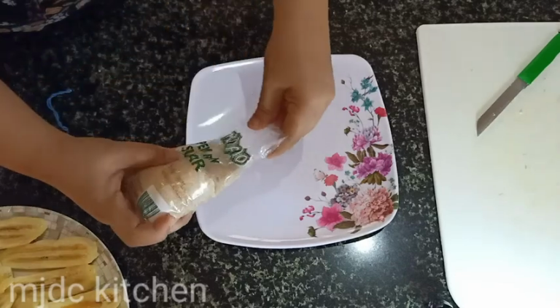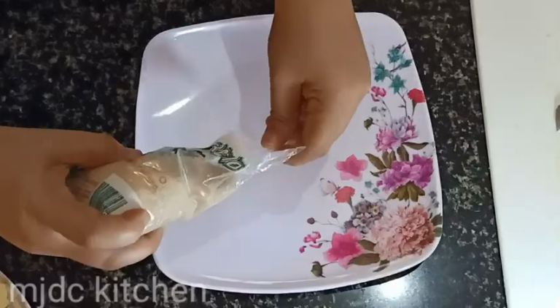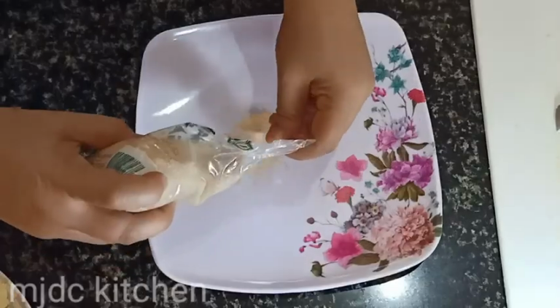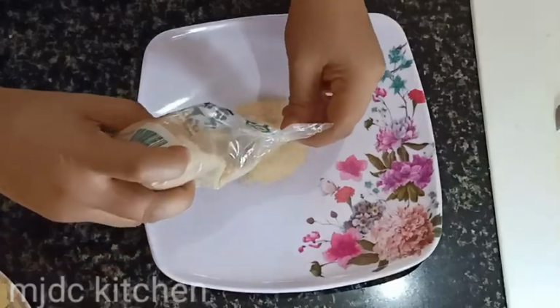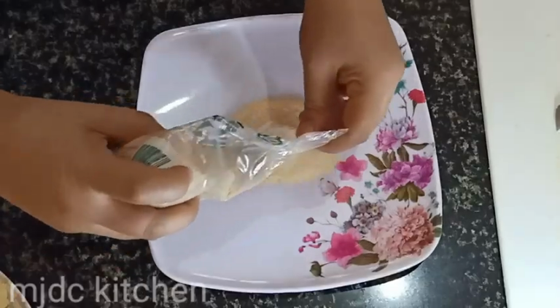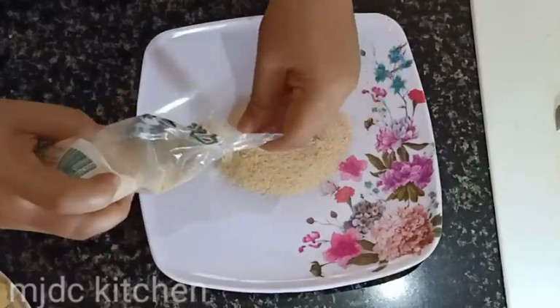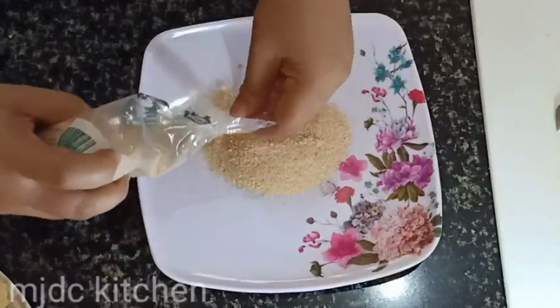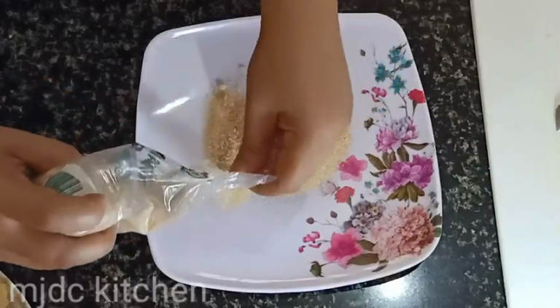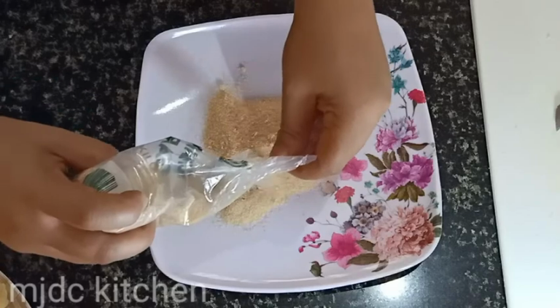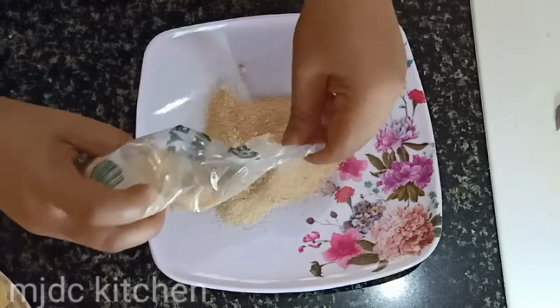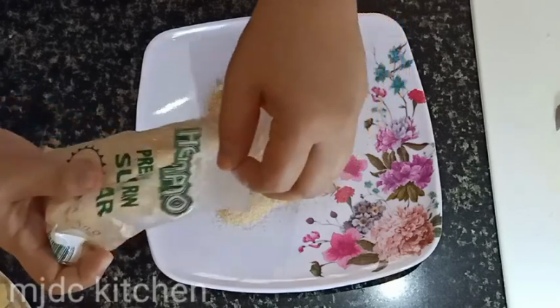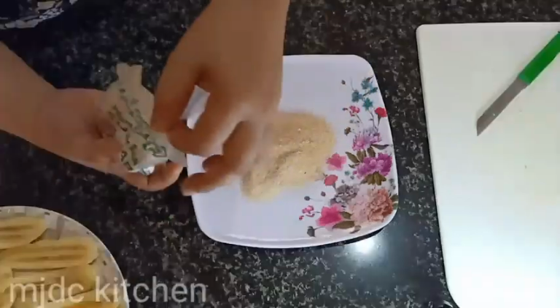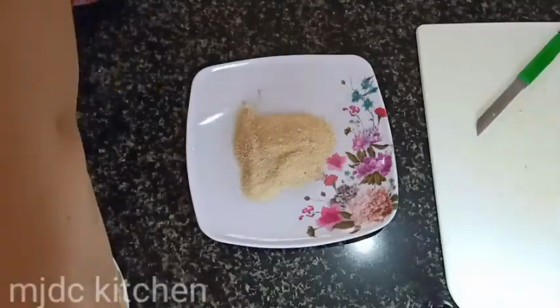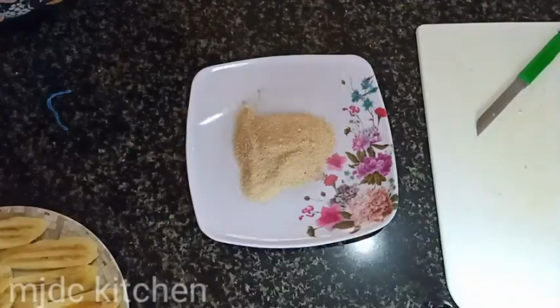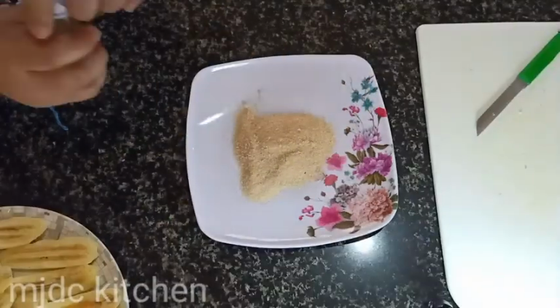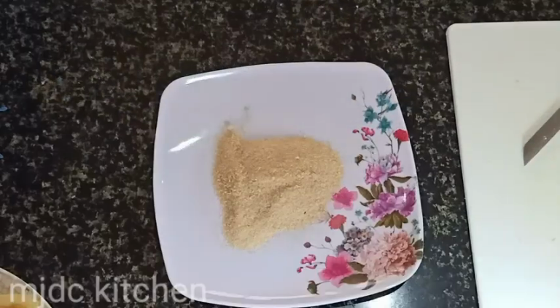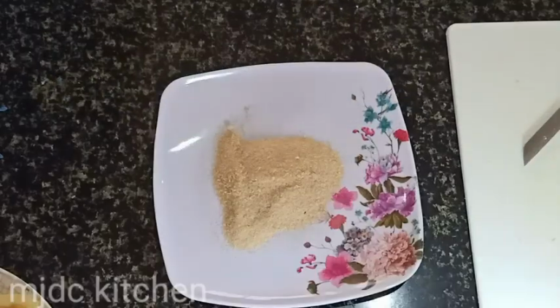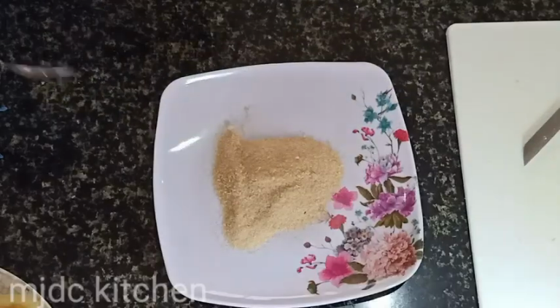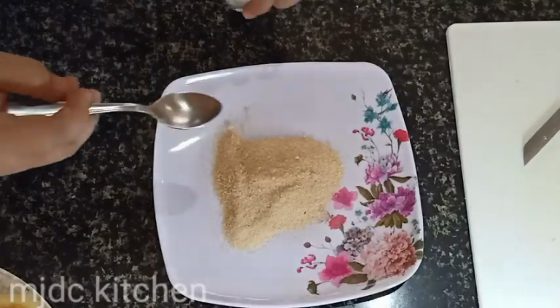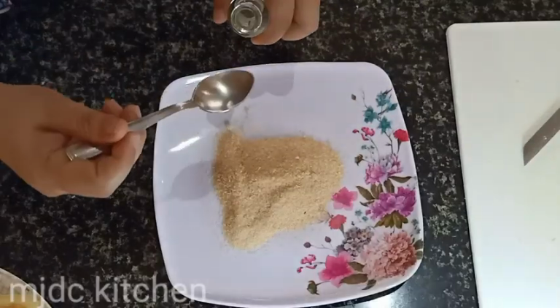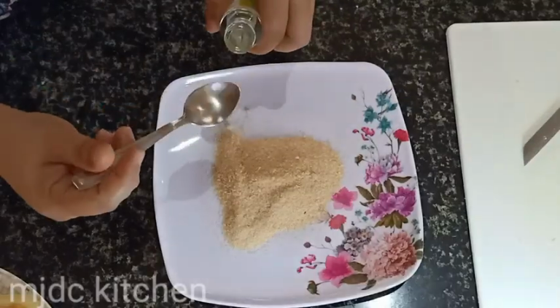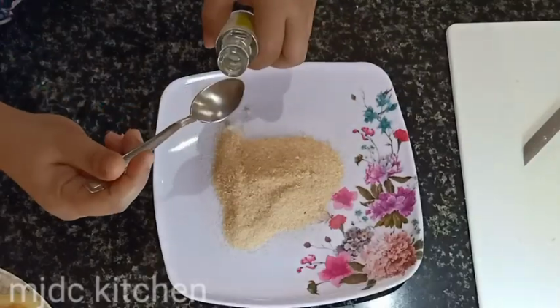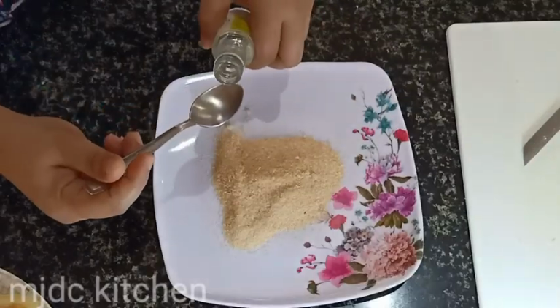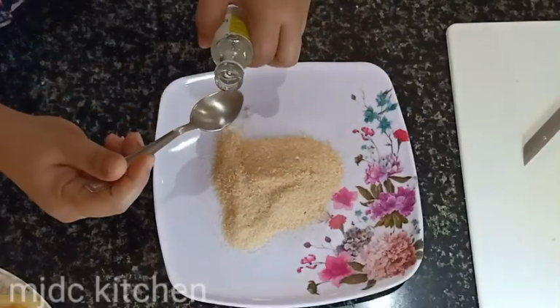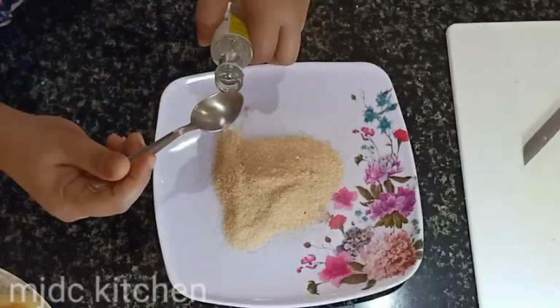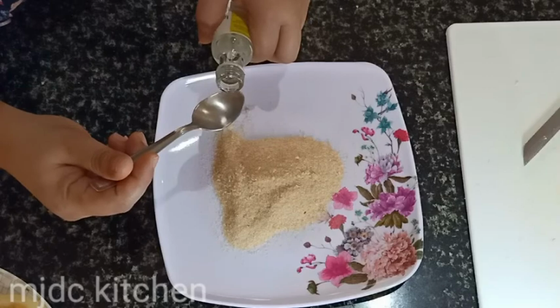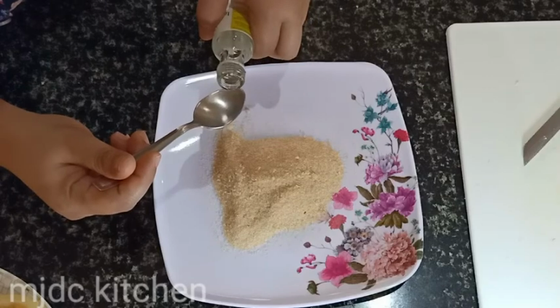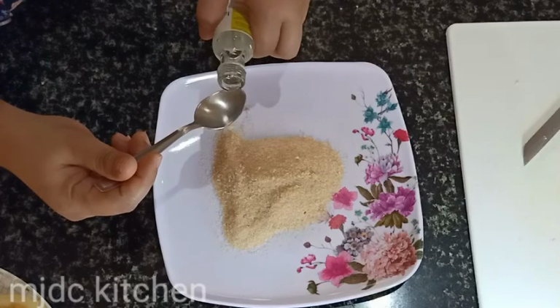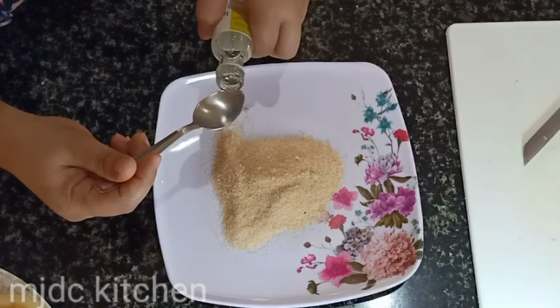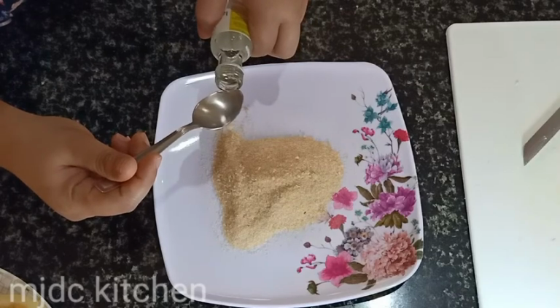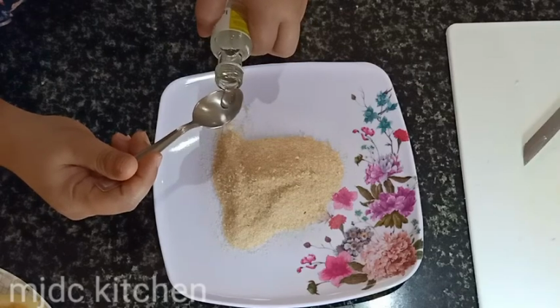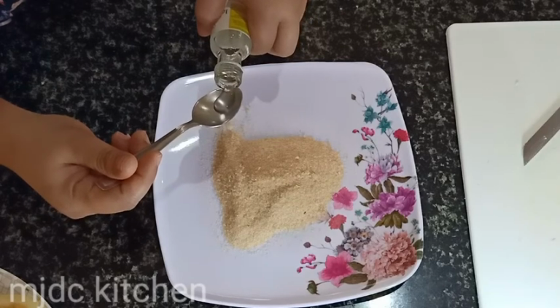Then, put some brown sugar onto your plate. Then, mix in jackfruit essence, but this is optional.